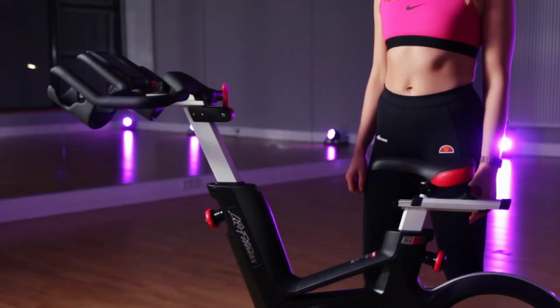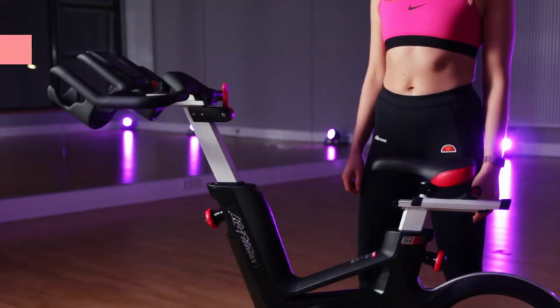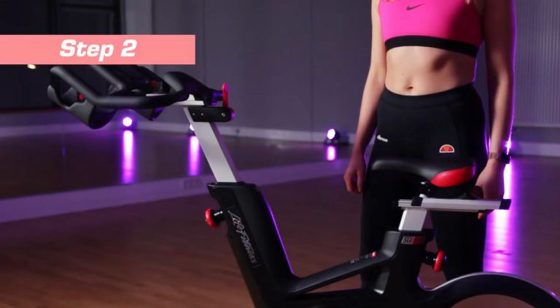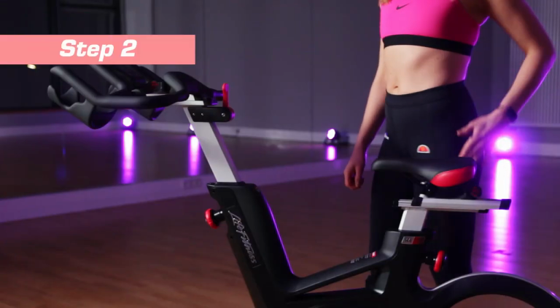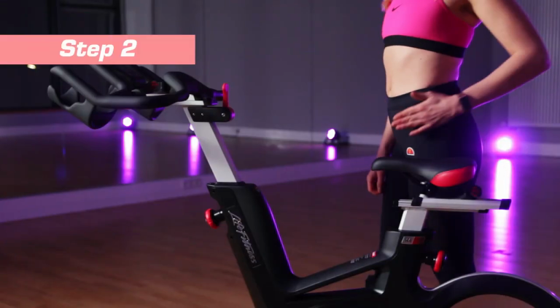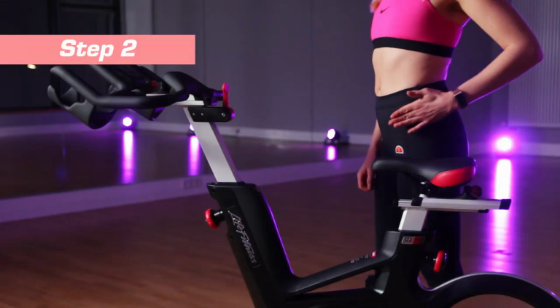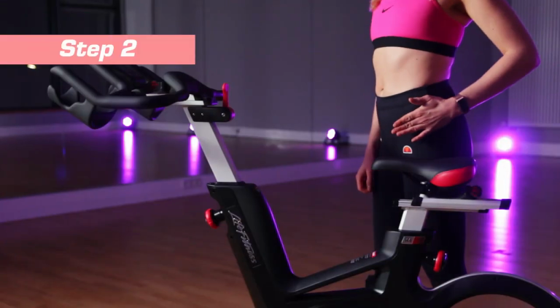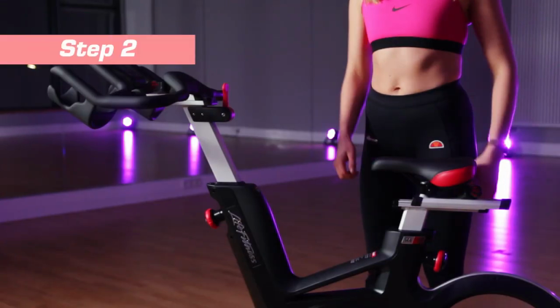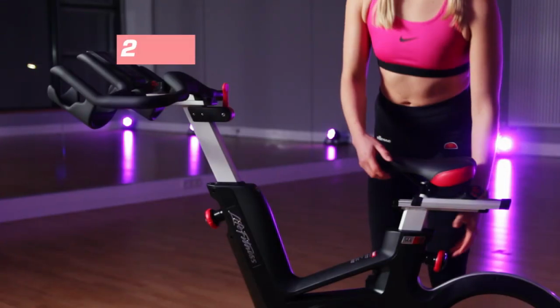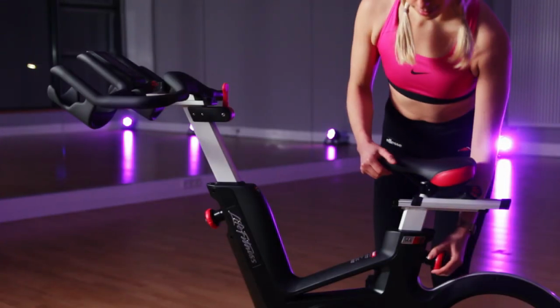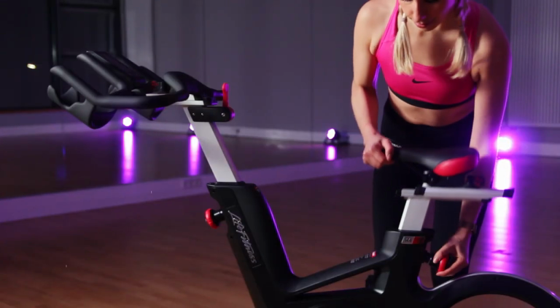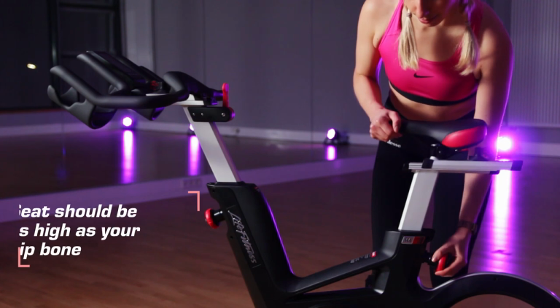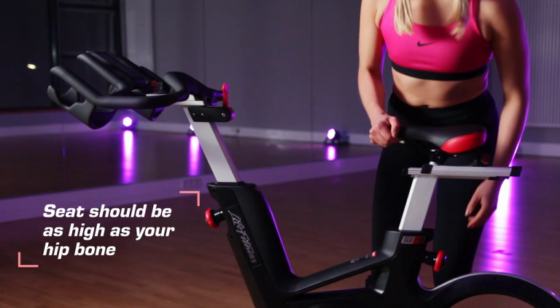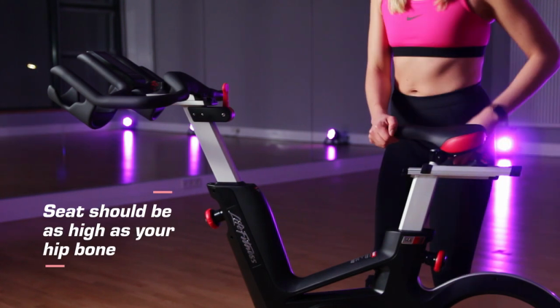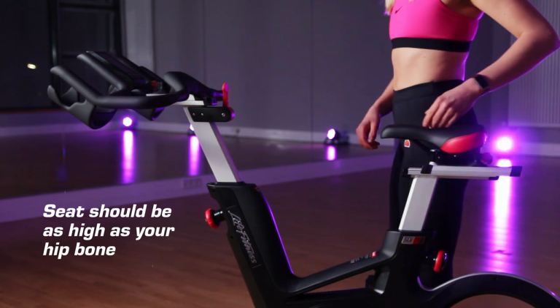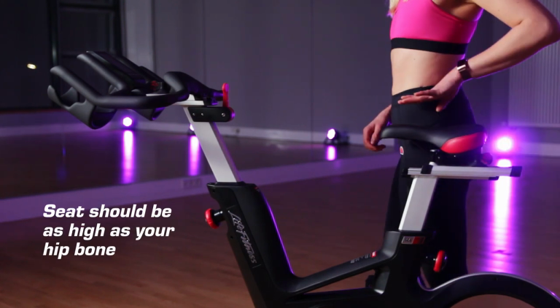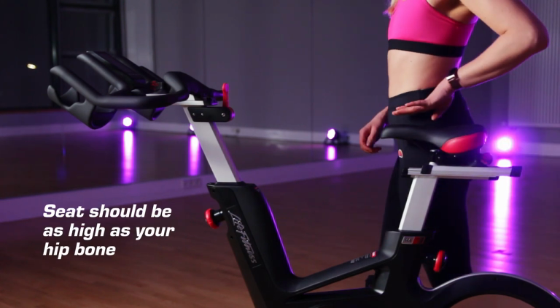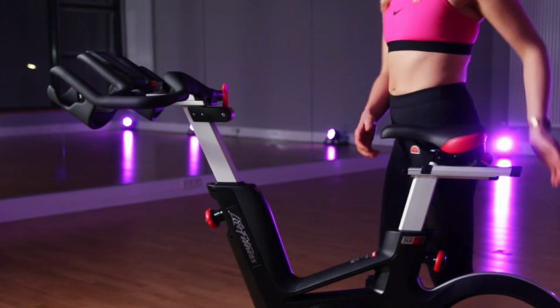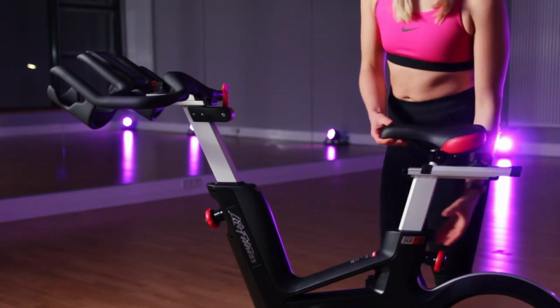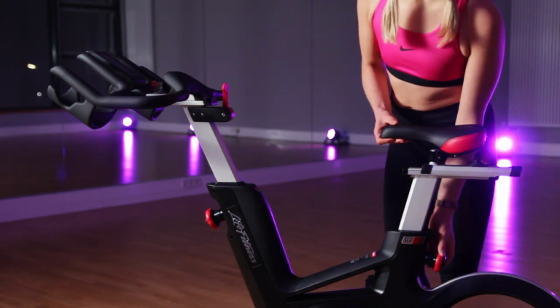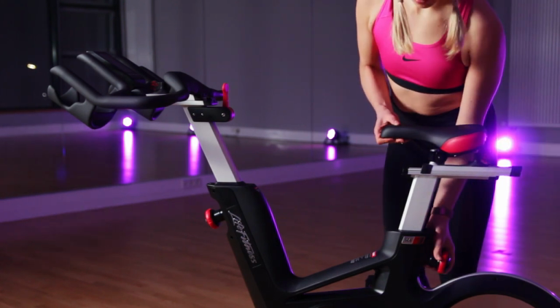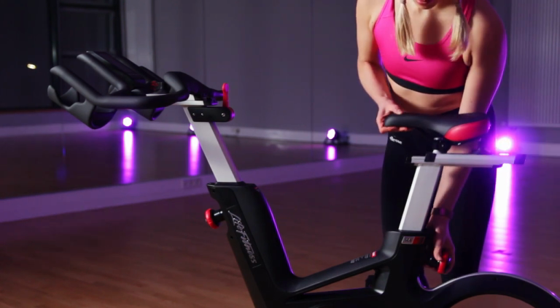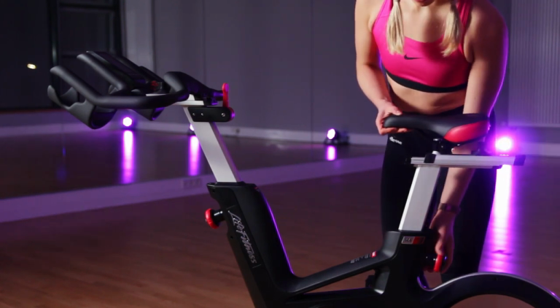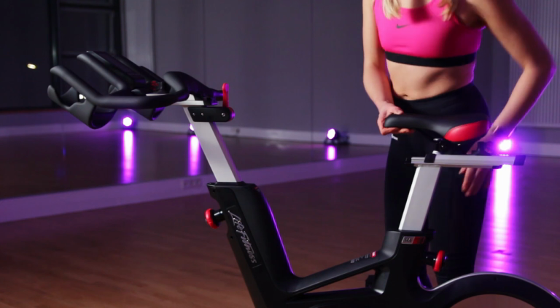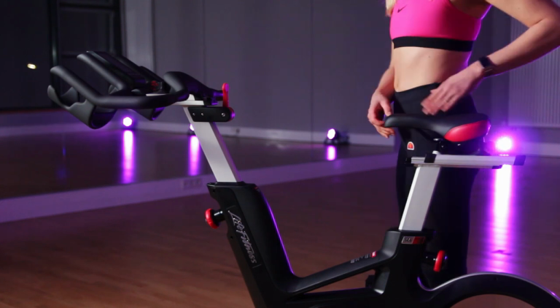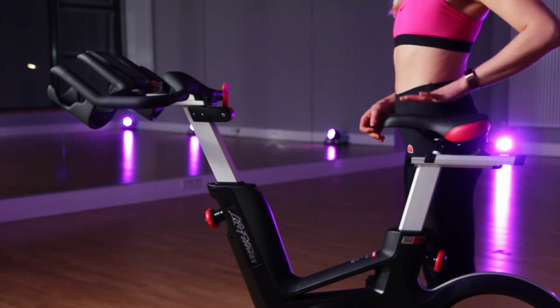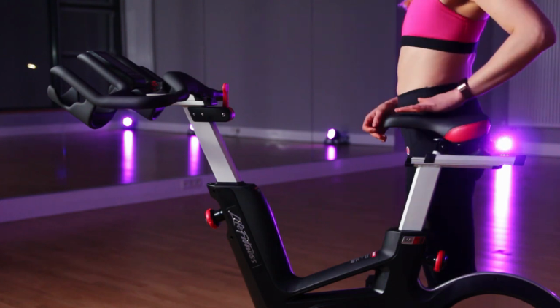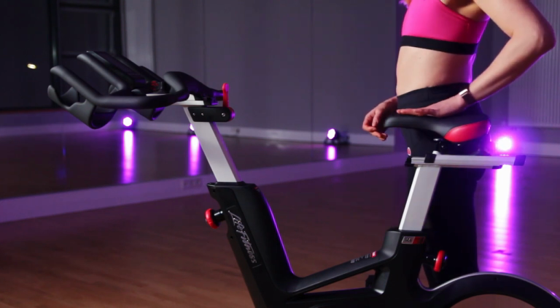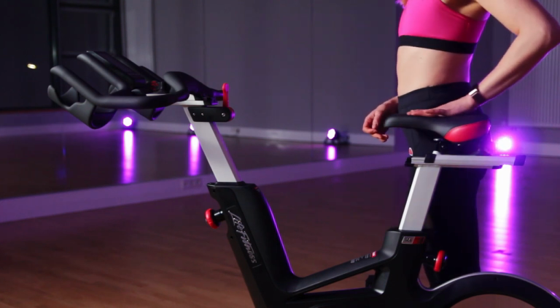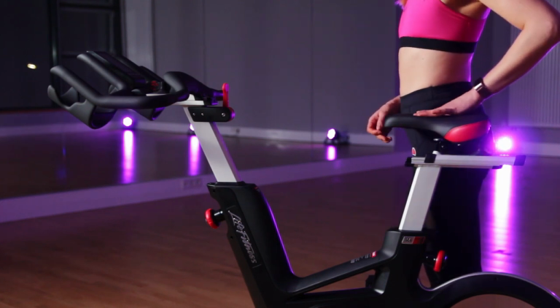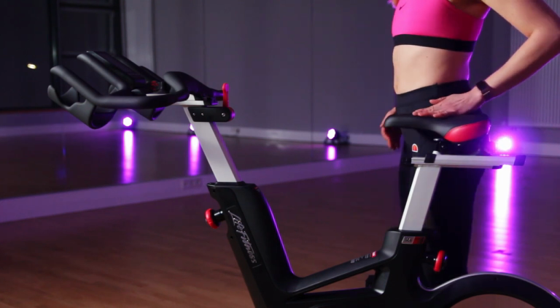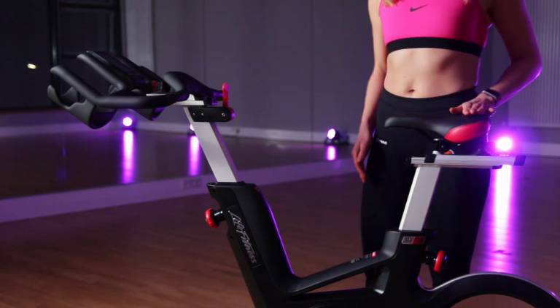The second step: use your hips as a guide. The seat should be as high as your hip bones. Stand right next to the saddle and place your hands on your high hip bones in order to get an idea of where the seat should be lined up.